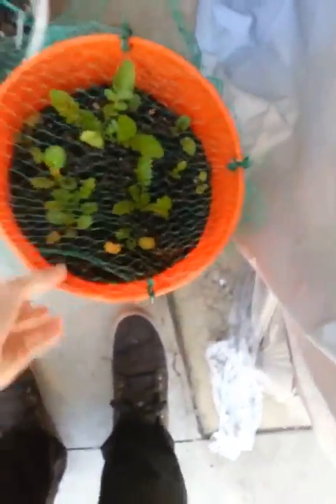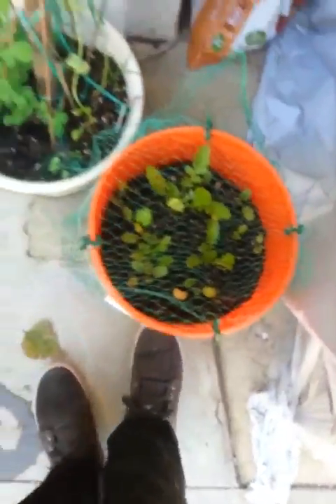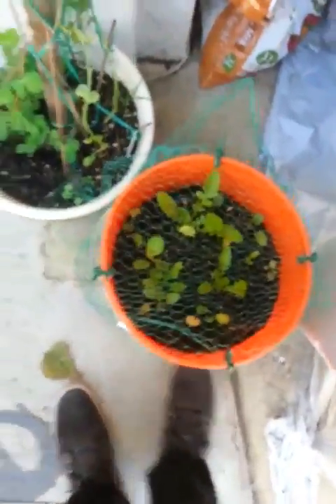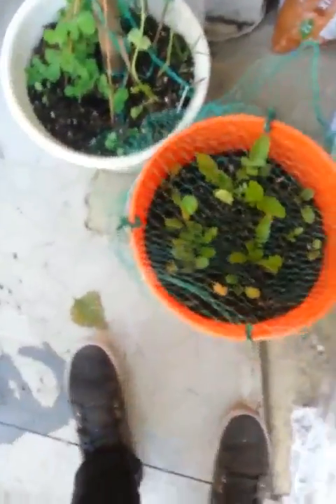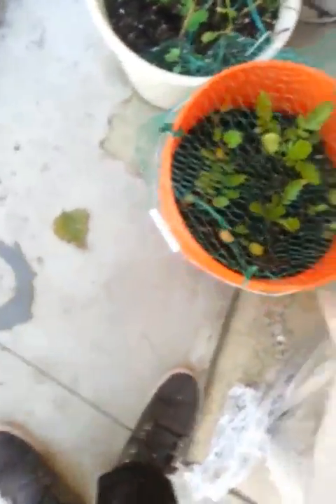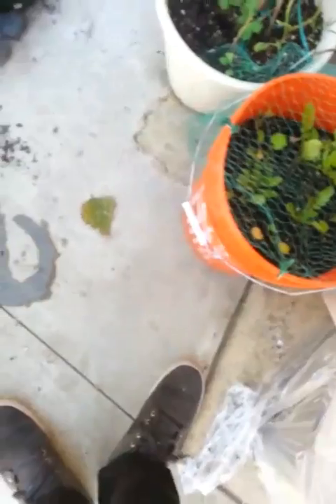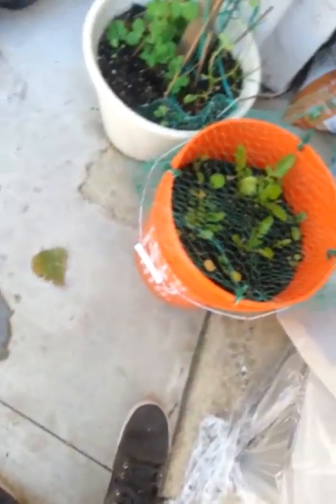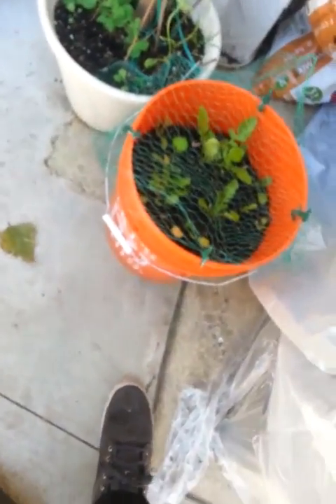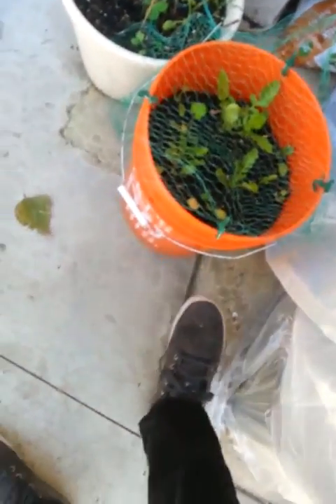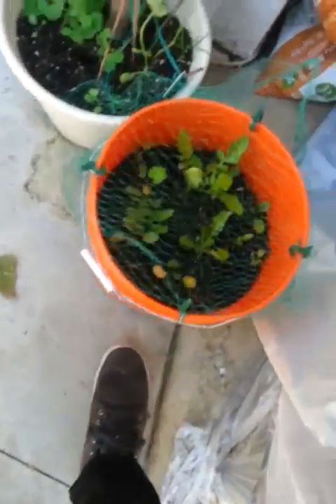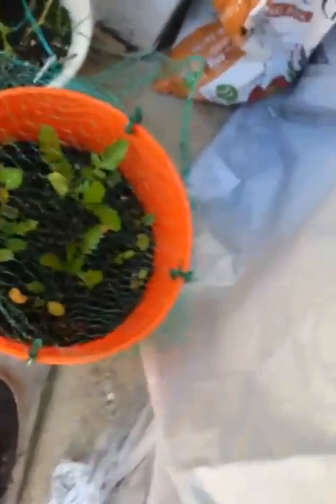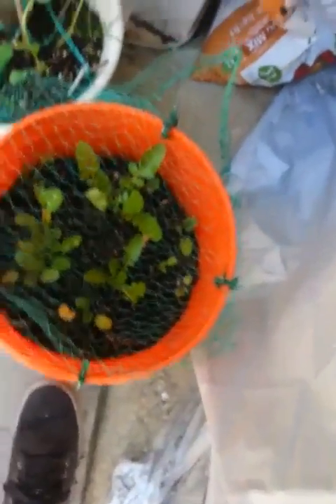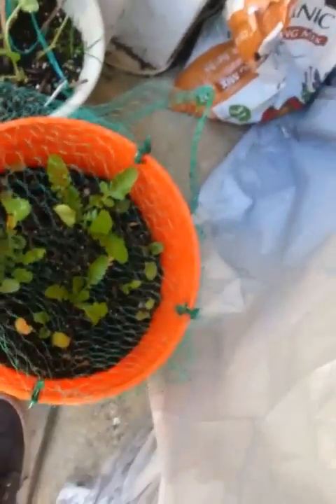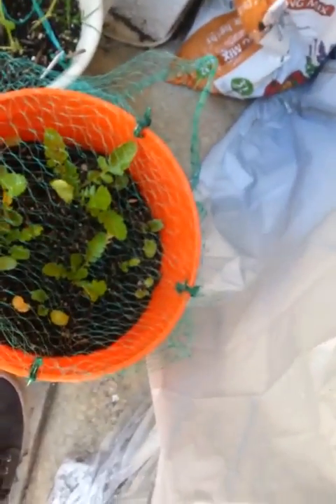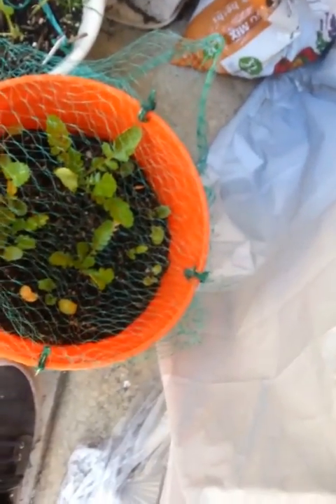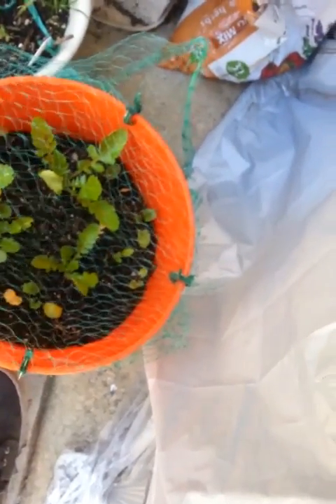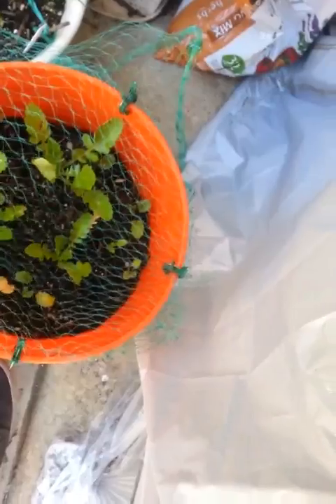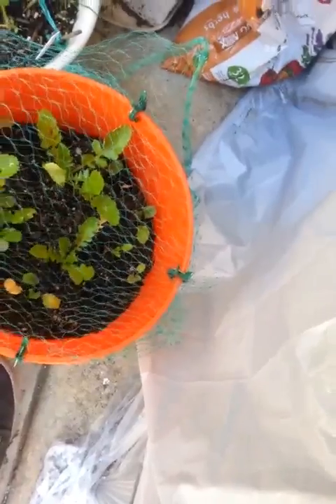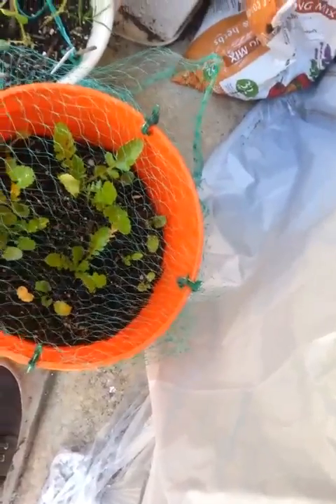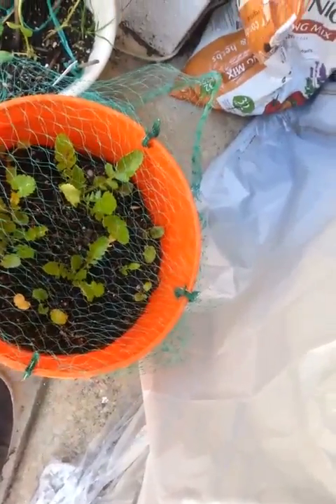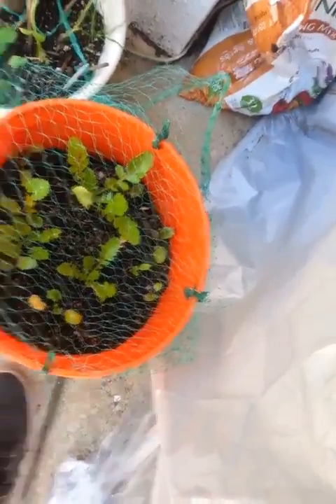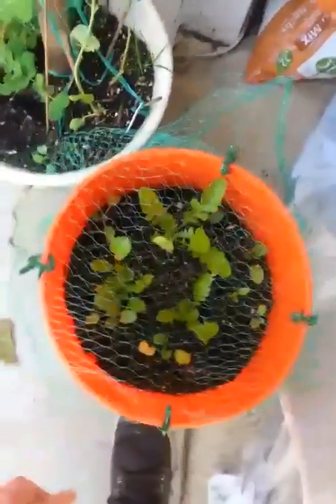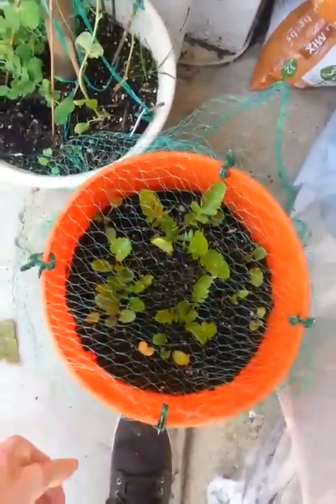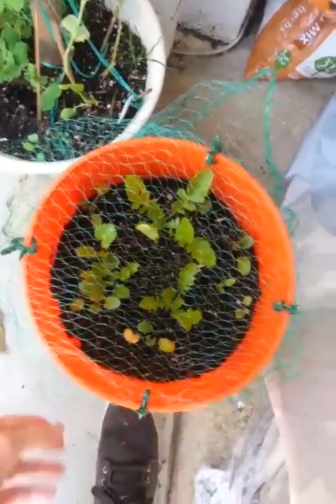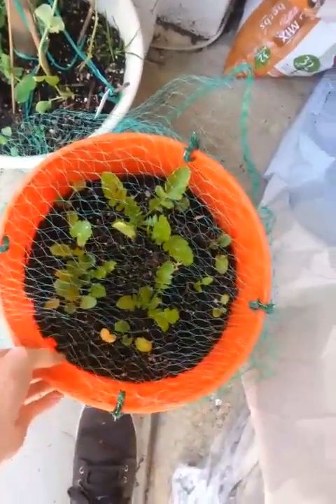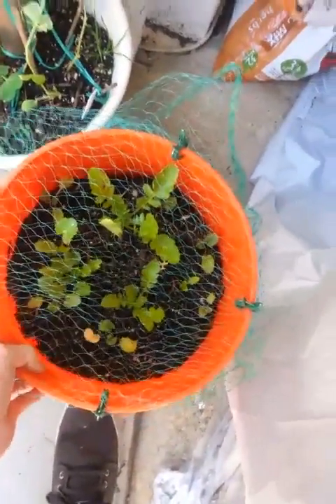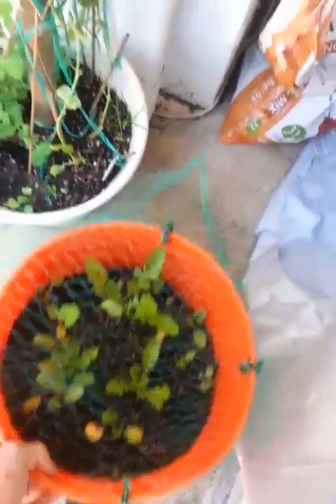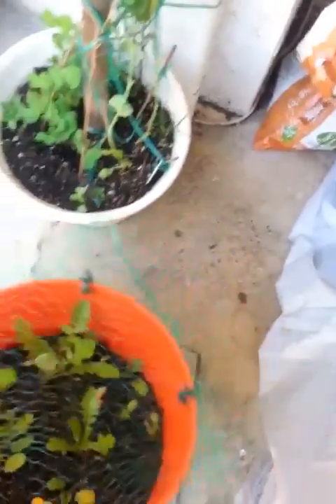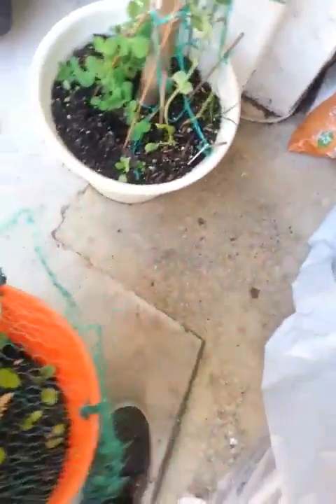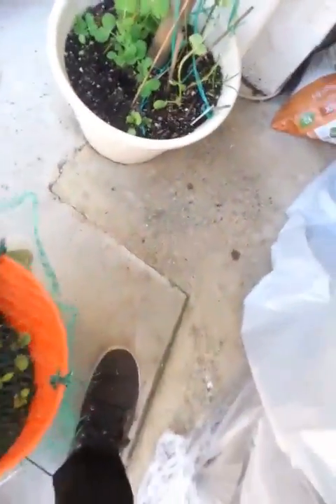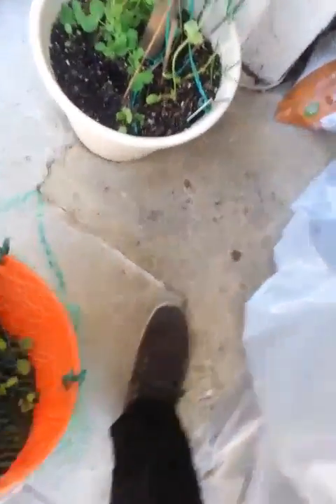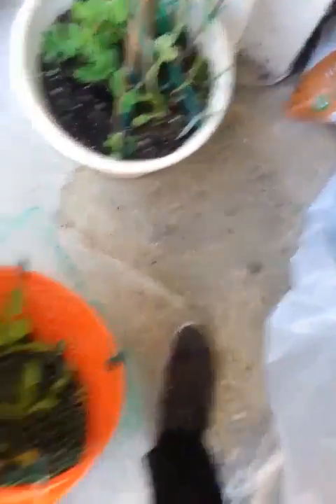I don't get why it's so heavy. I don't think all the water drained out of it due to the rain that came. Hopefully I can drain some of that, maybe, perhaps.